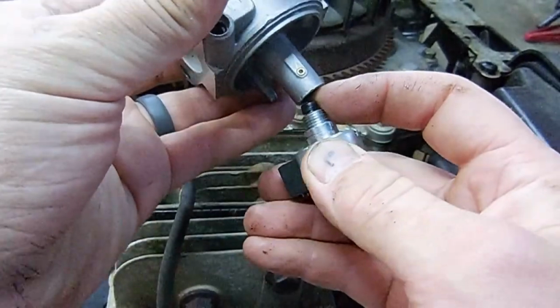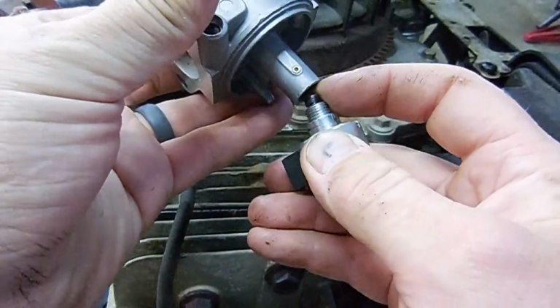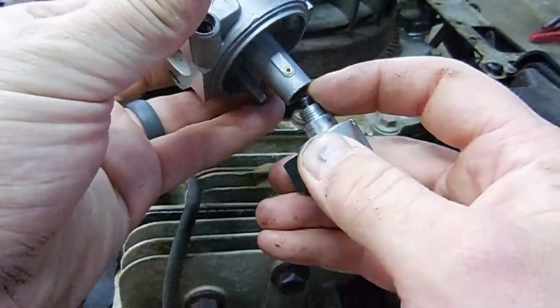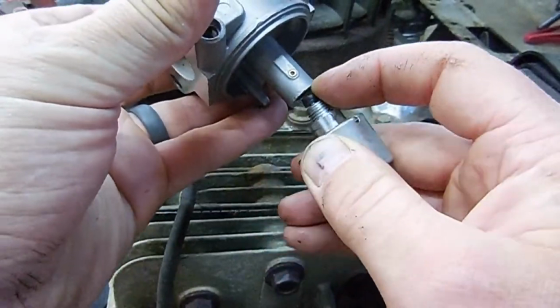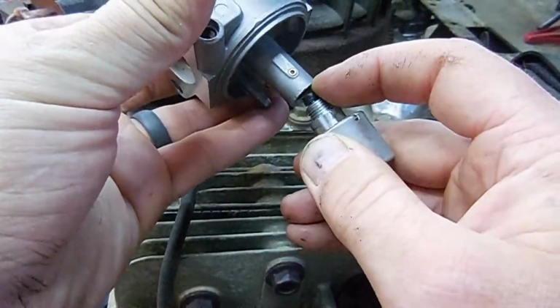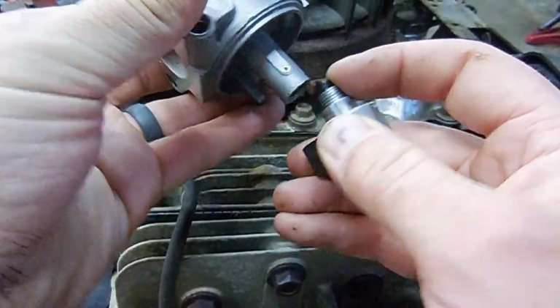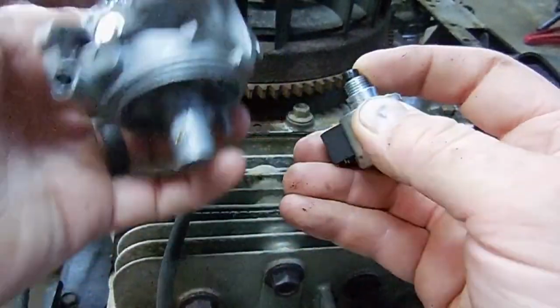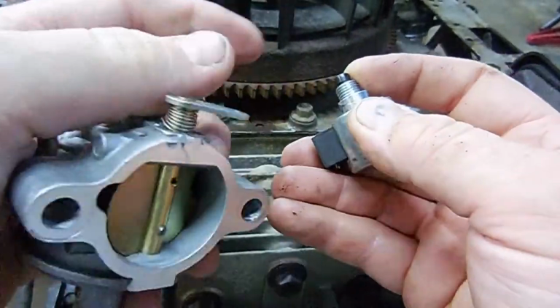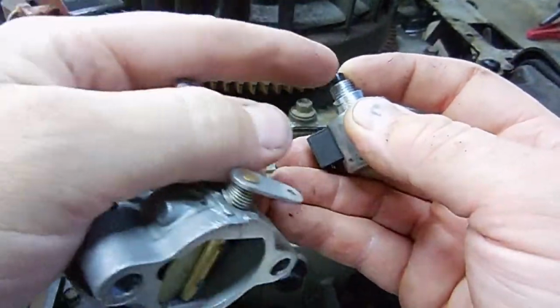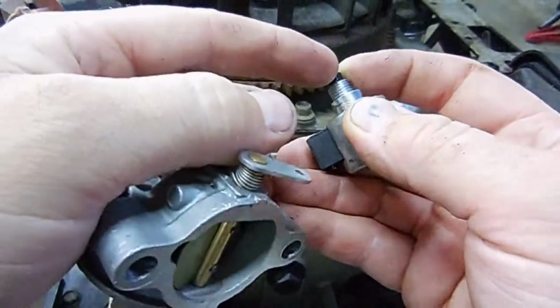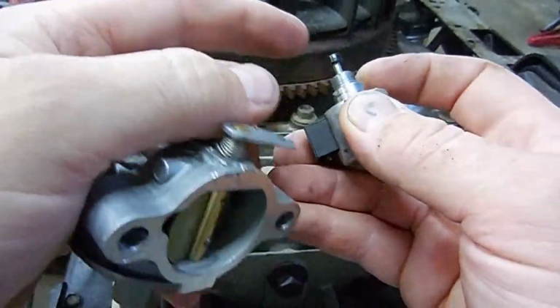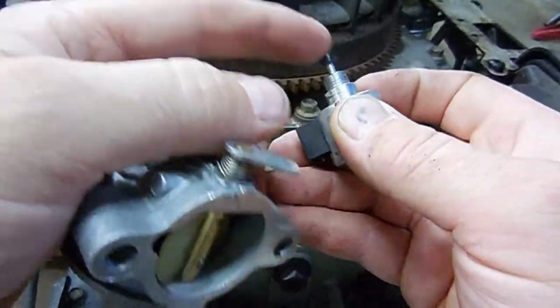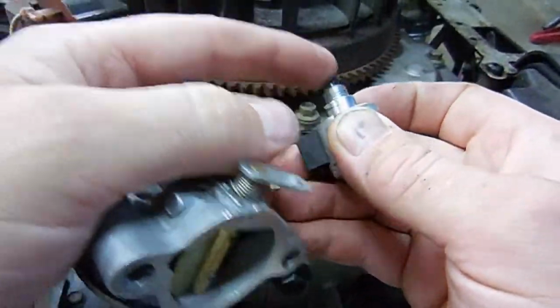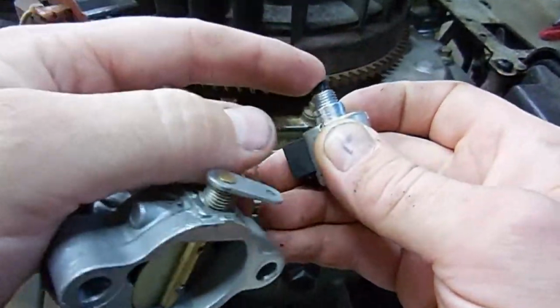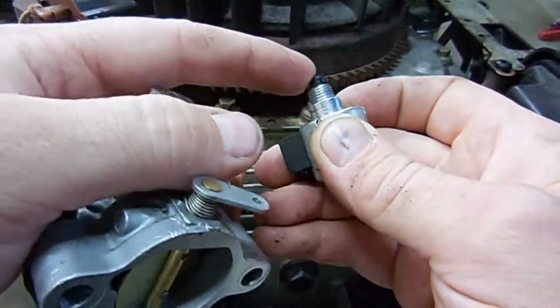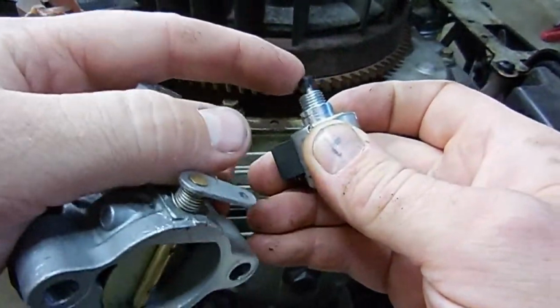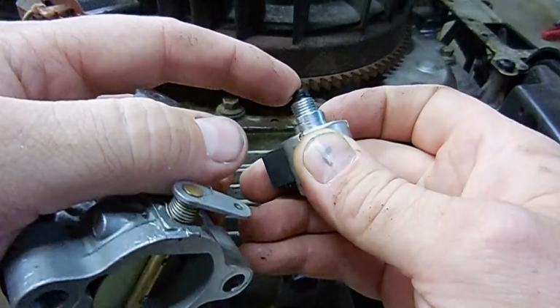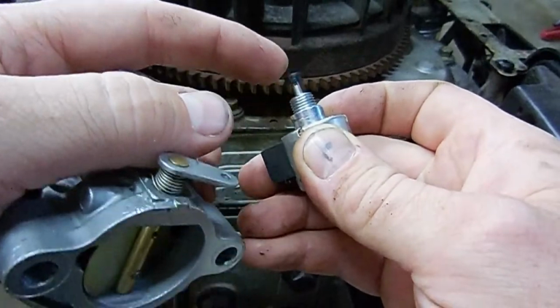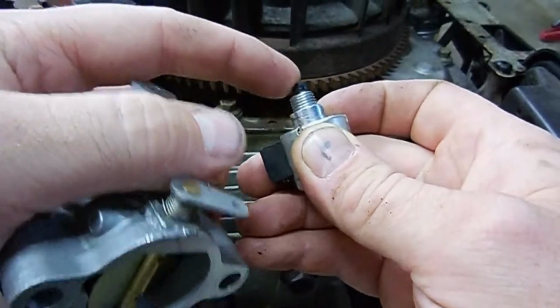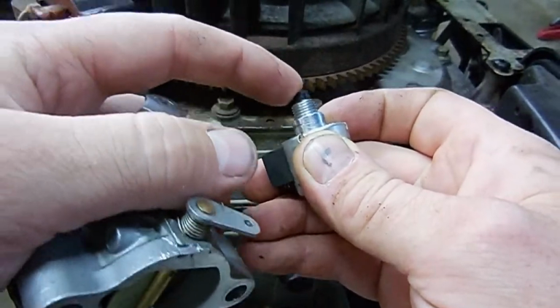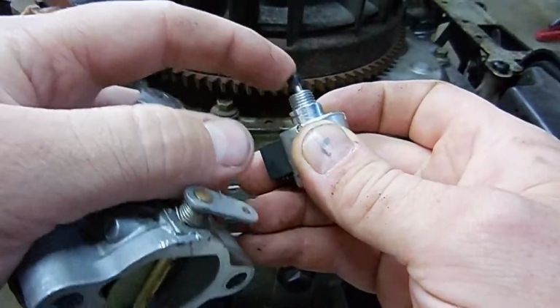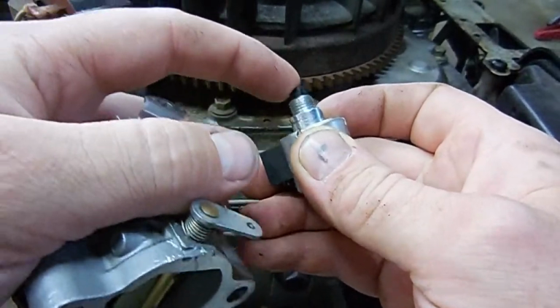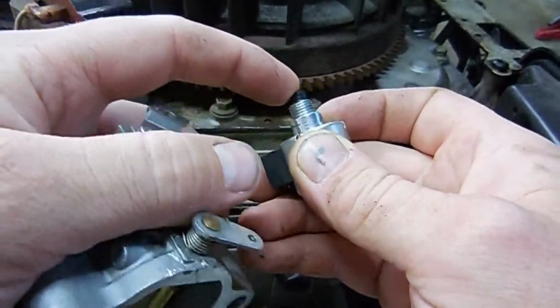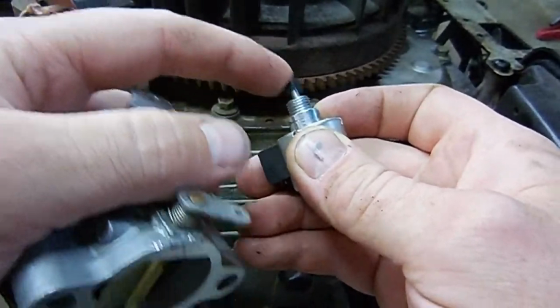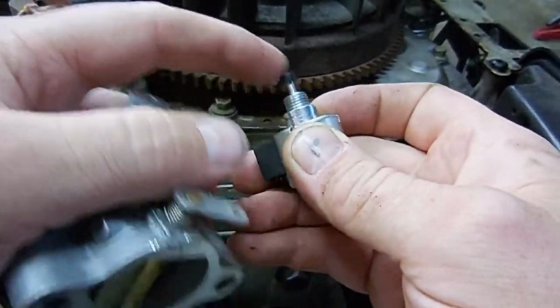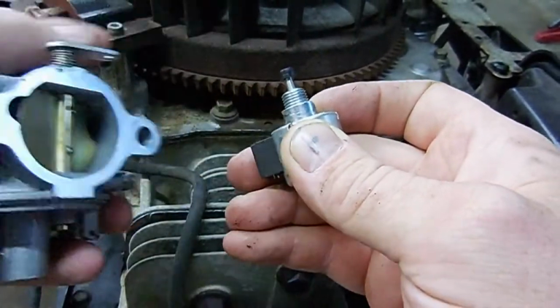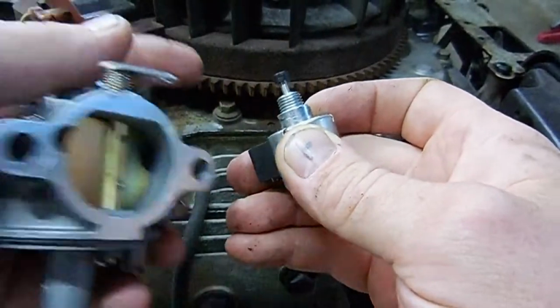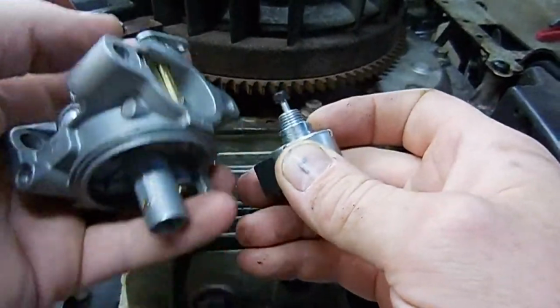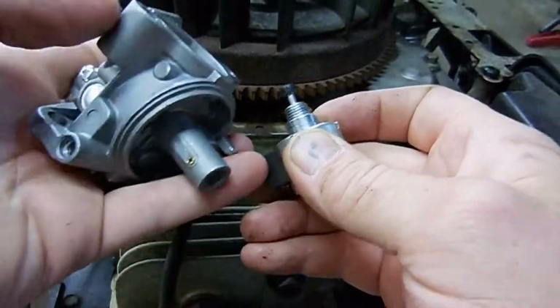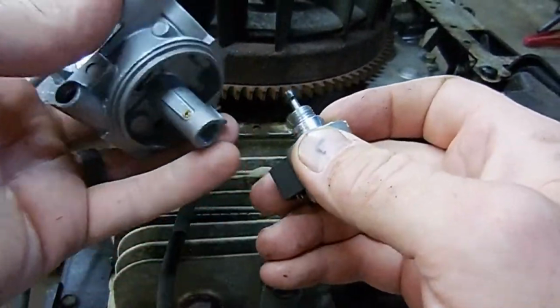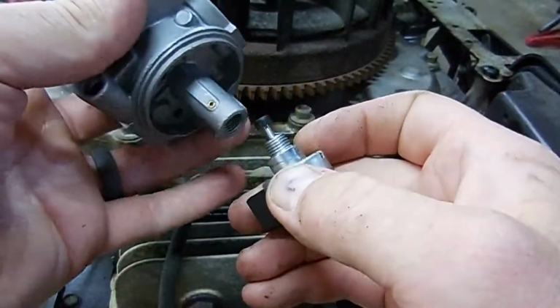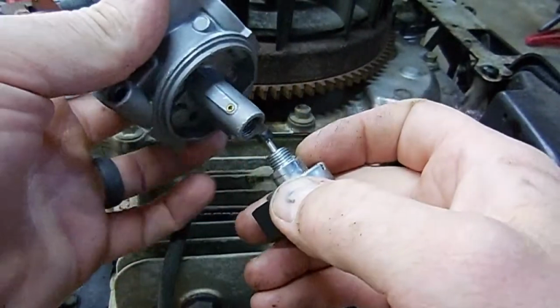So if your fuel shutoff goes bad, your plunger won't pull down. That could be an issue why your mower won't start.